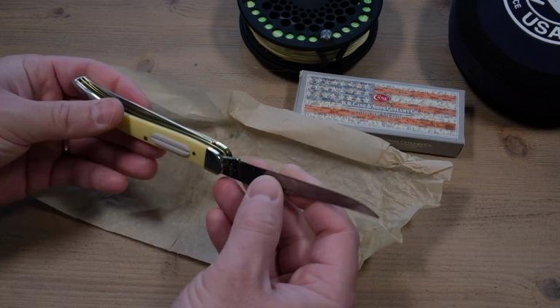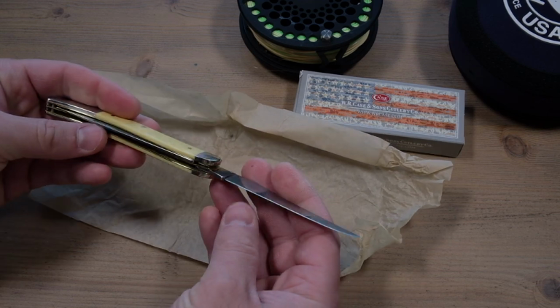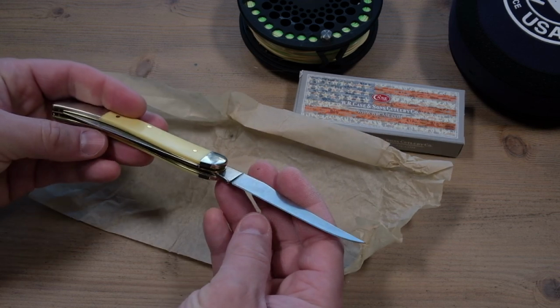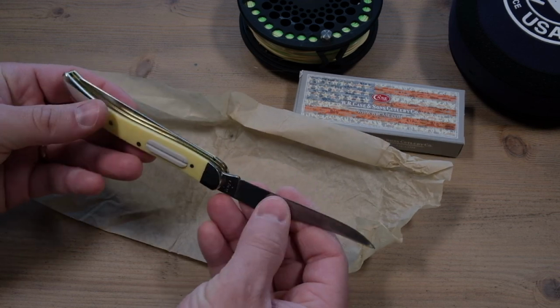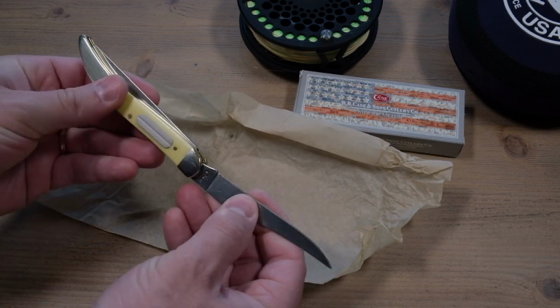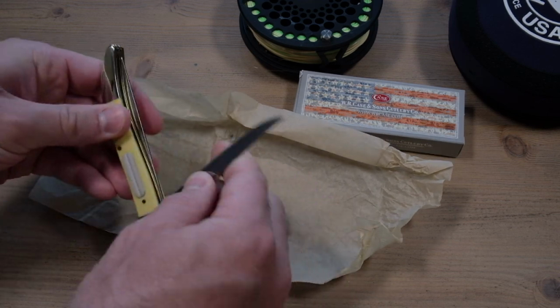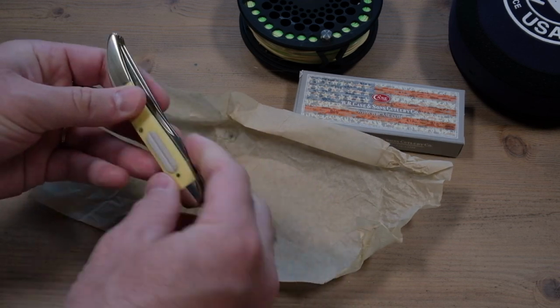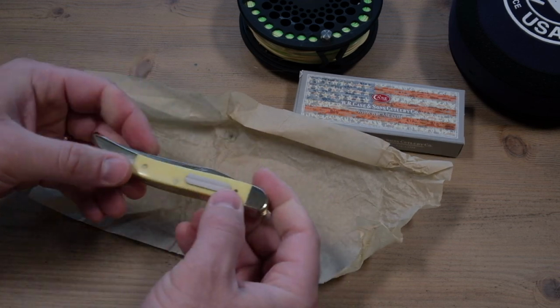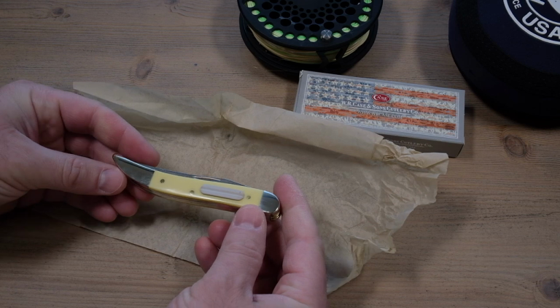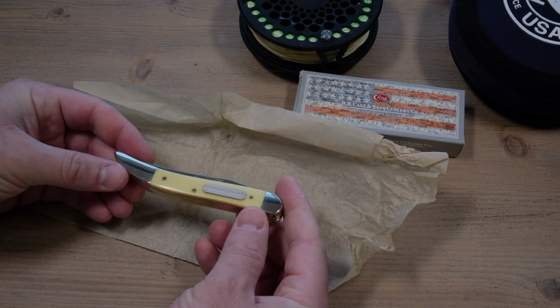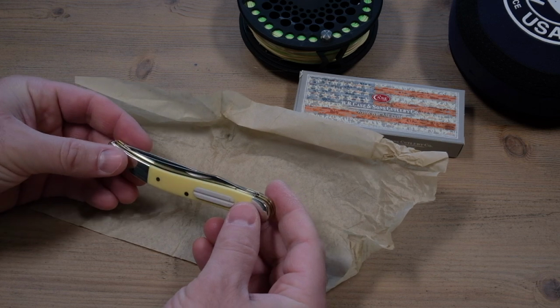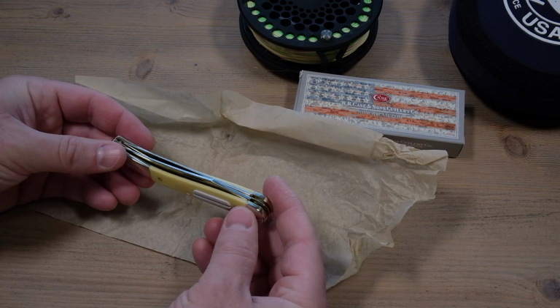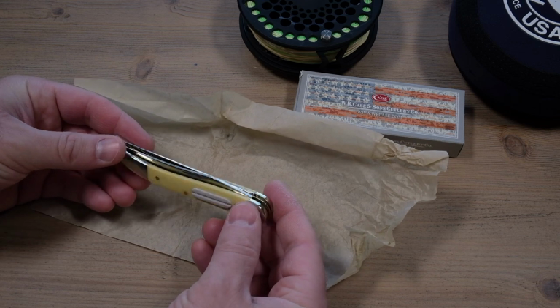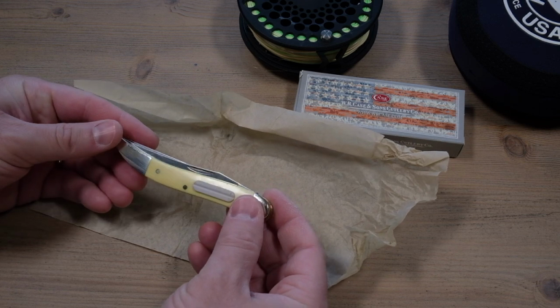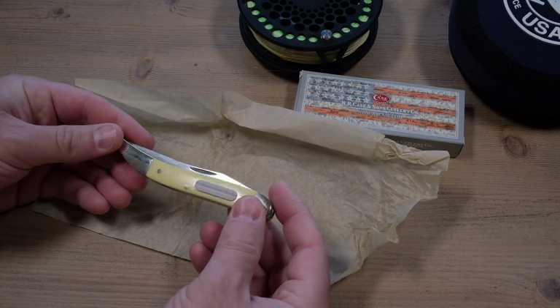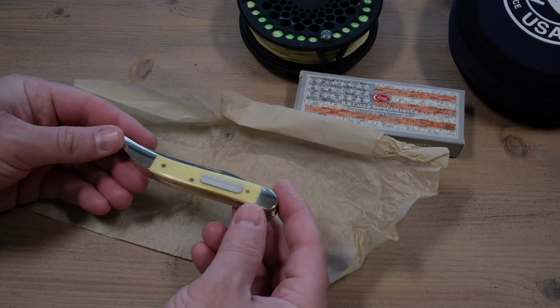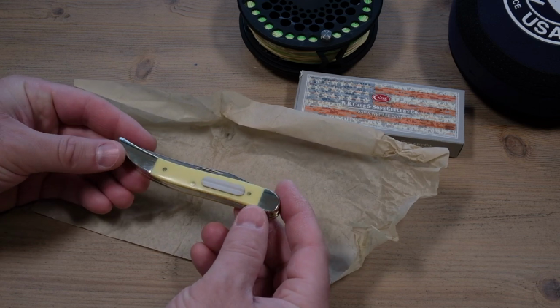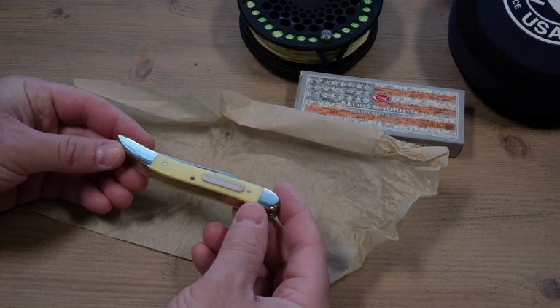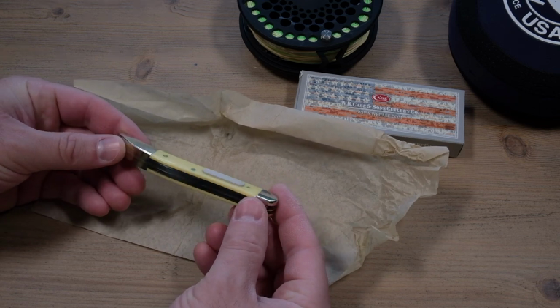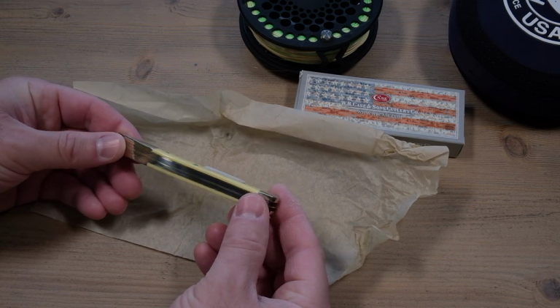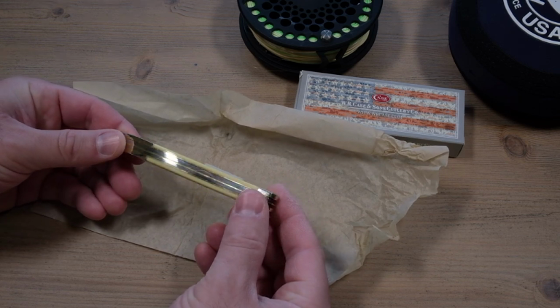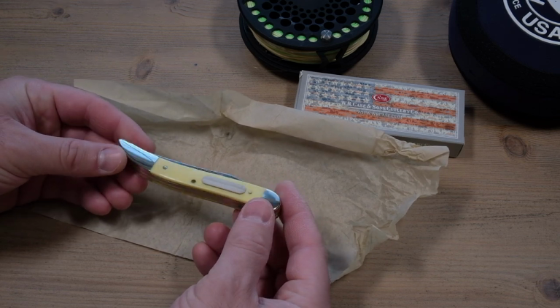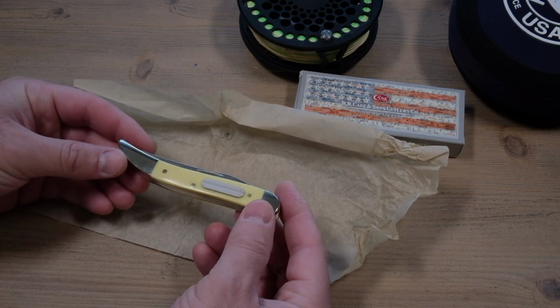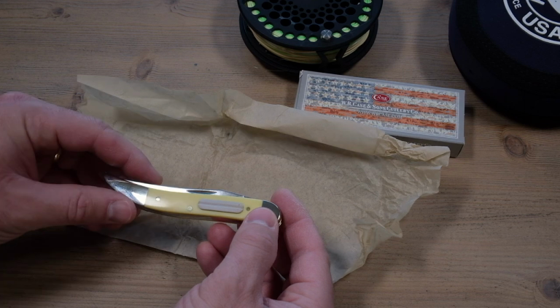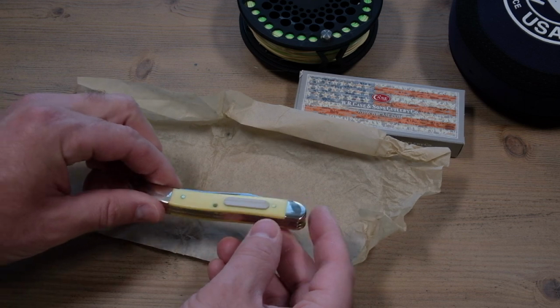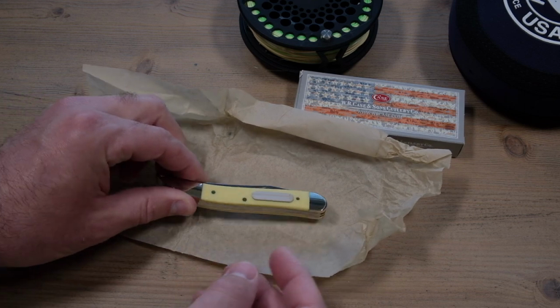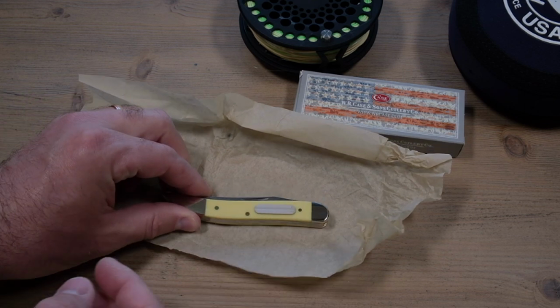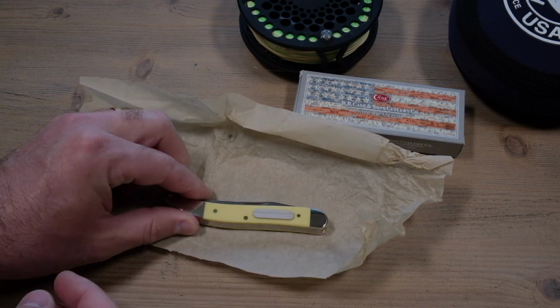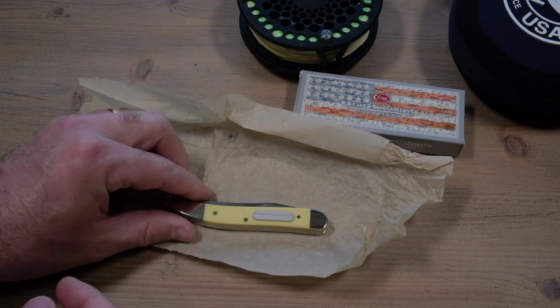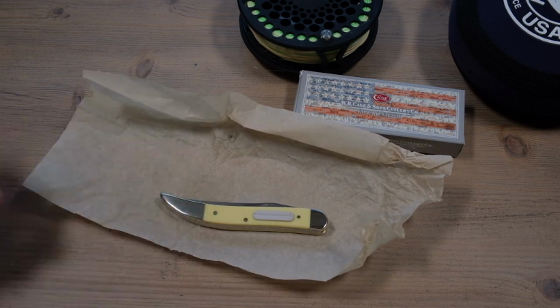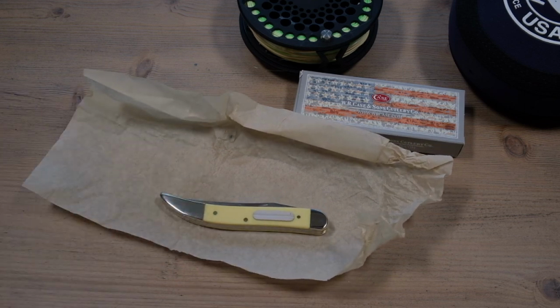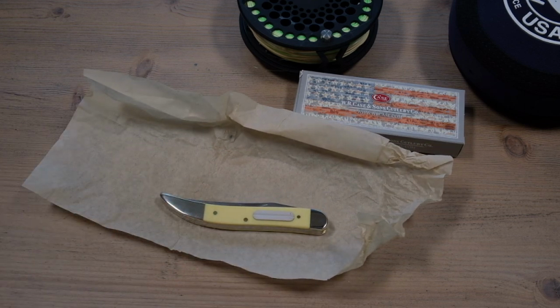A great little knife to keep with you in the pack or vest. It's nice and slim too, so it'll fit in all the small little pockets we have in our packs. That is the Case Fishing Knife.